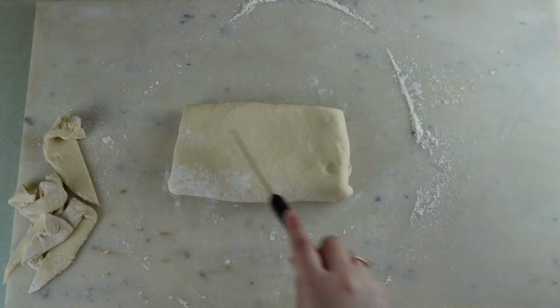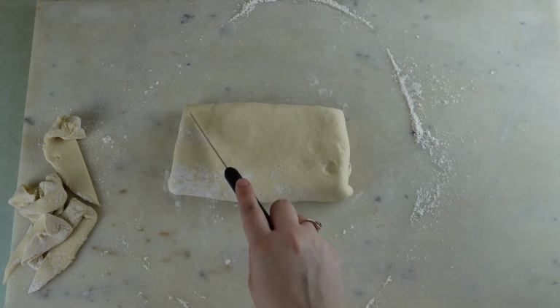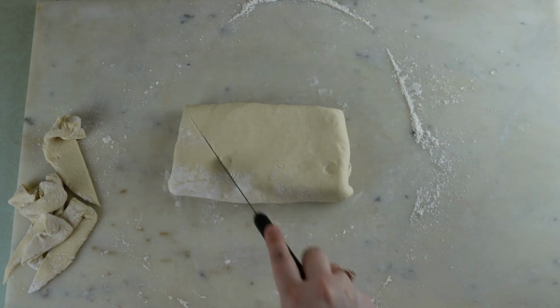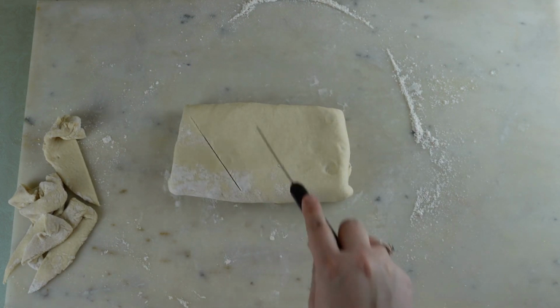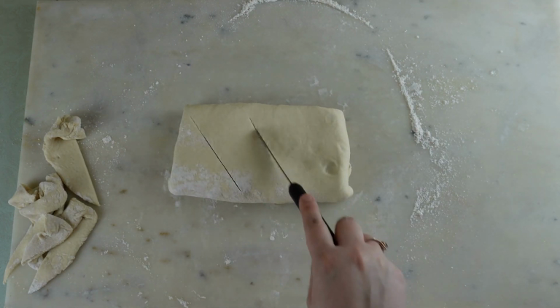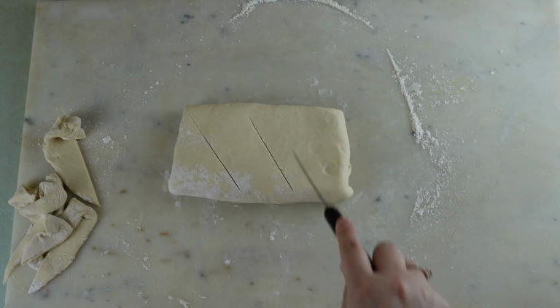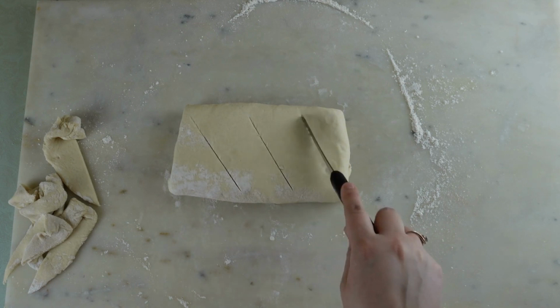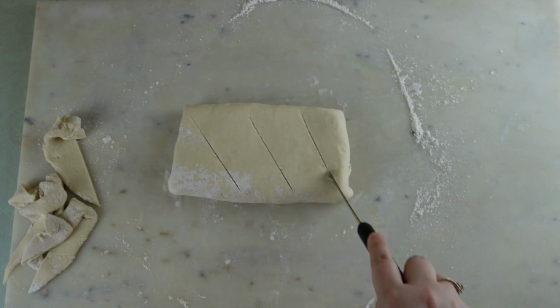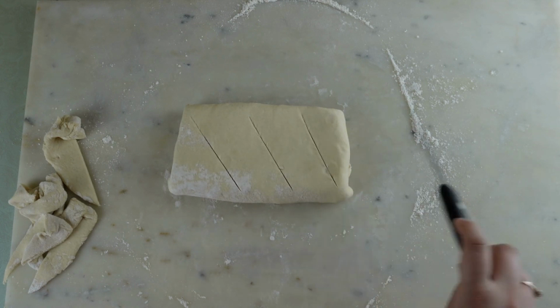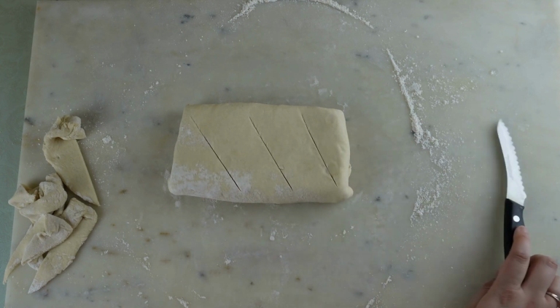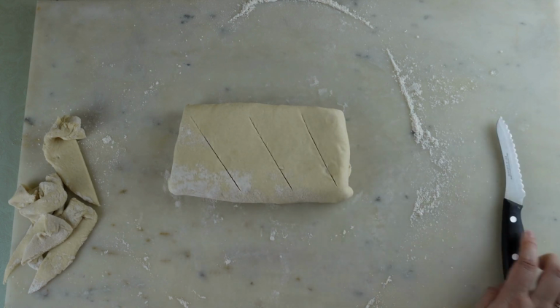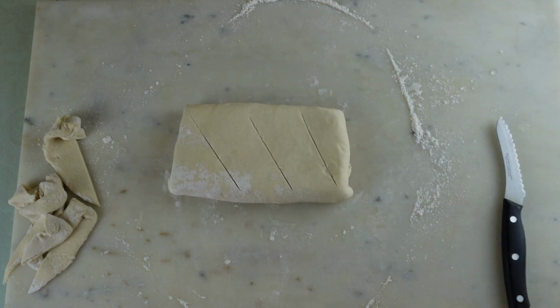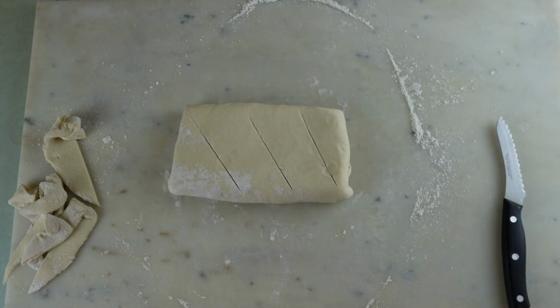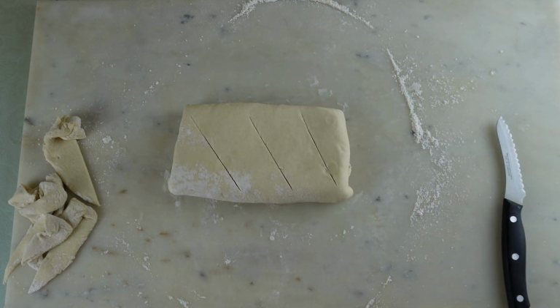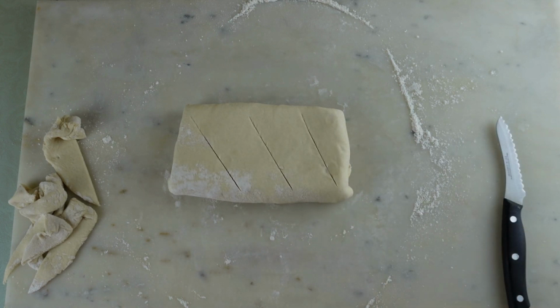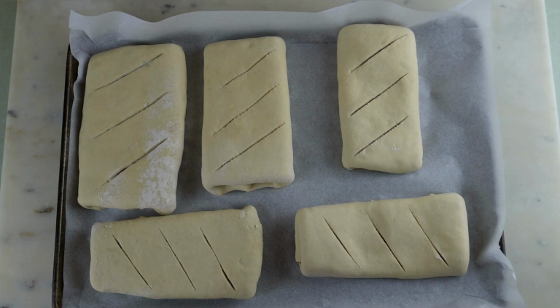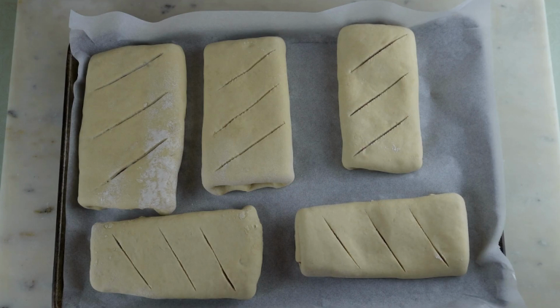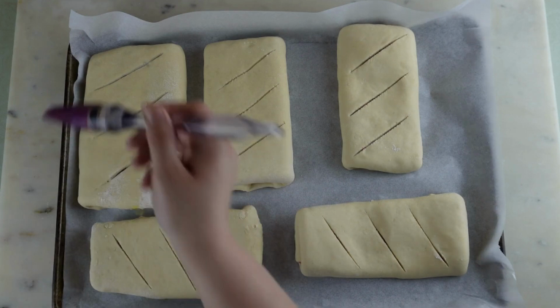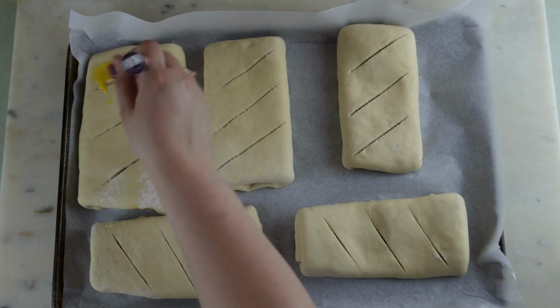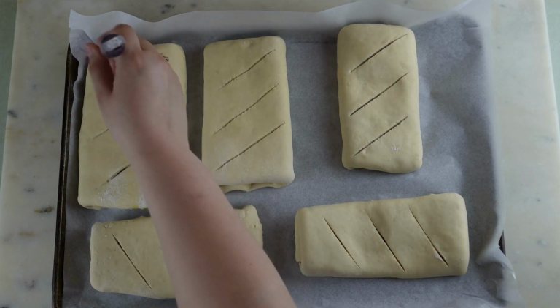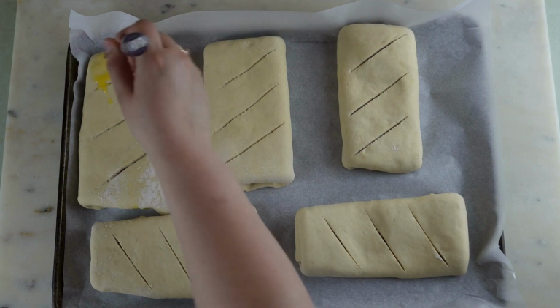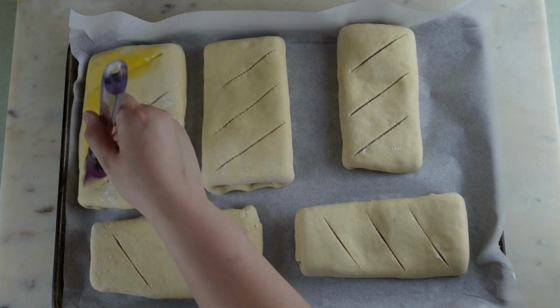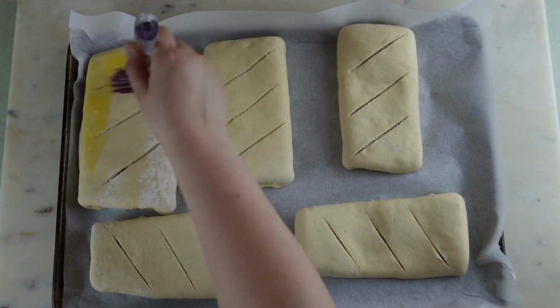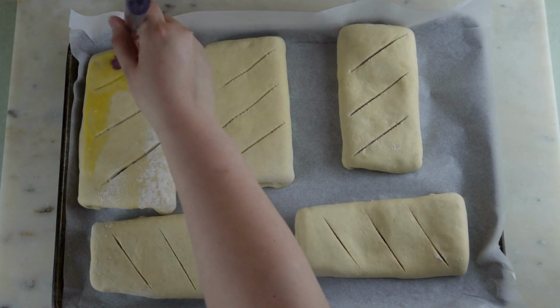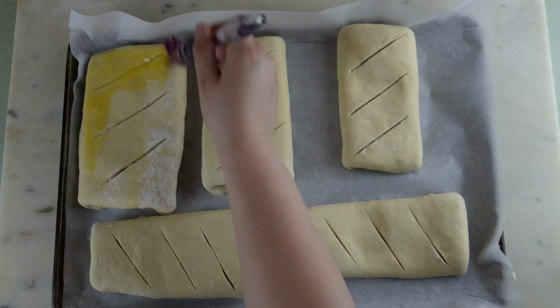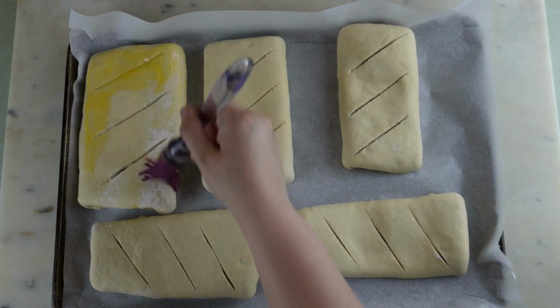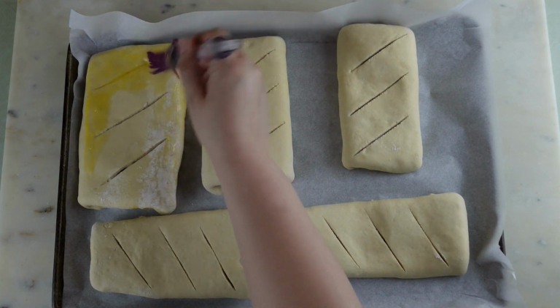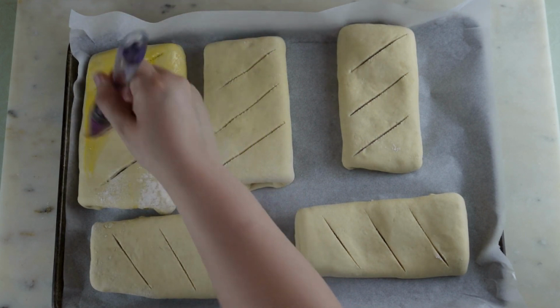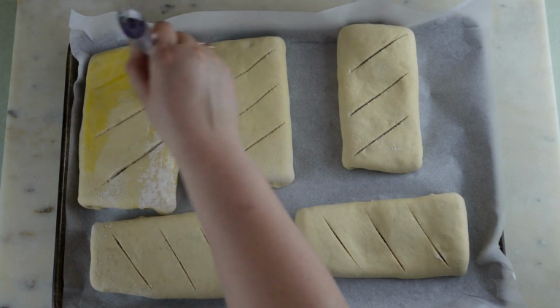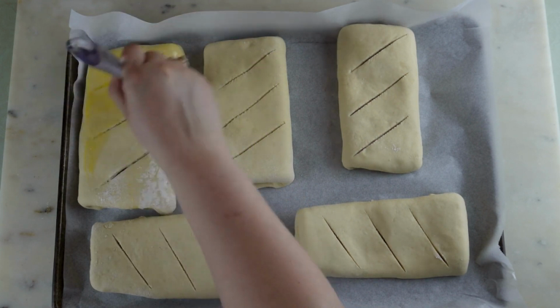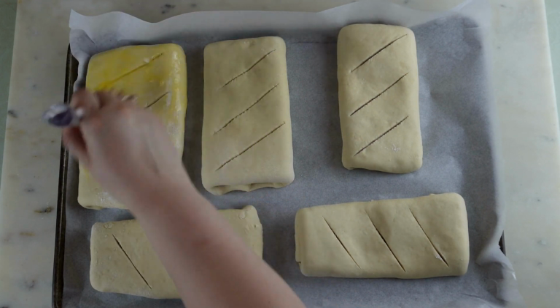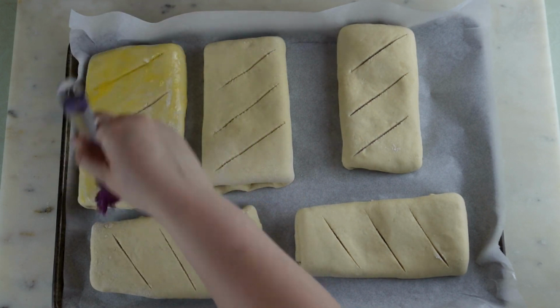Slightly slice some vents into the calzone, making sure not to cut too deep. Egg wash your calzone and bake in a 350 degree oven for 30 minutes or until it's done.